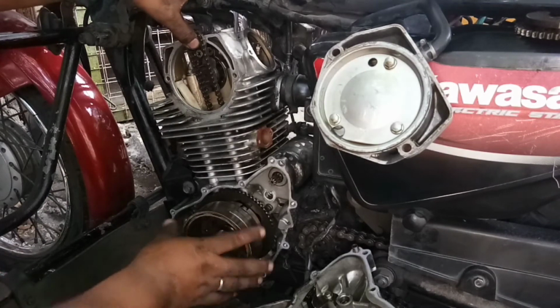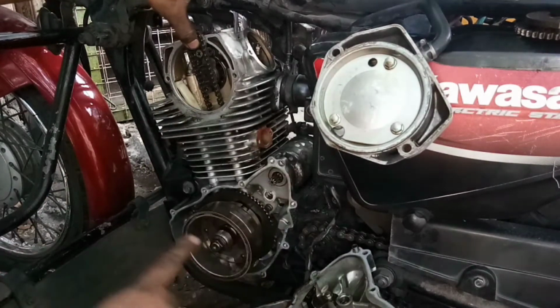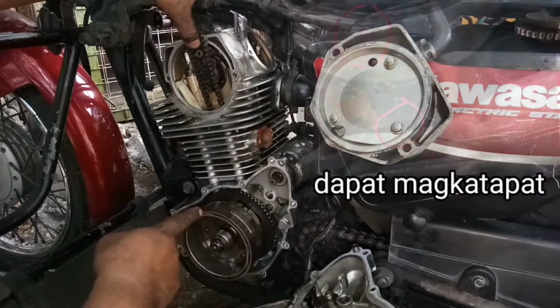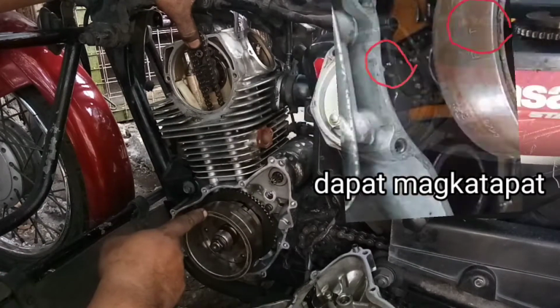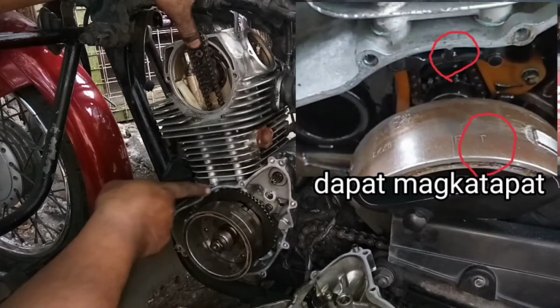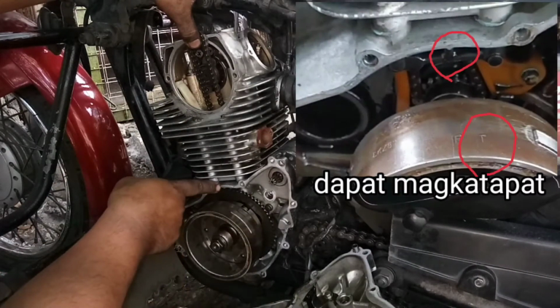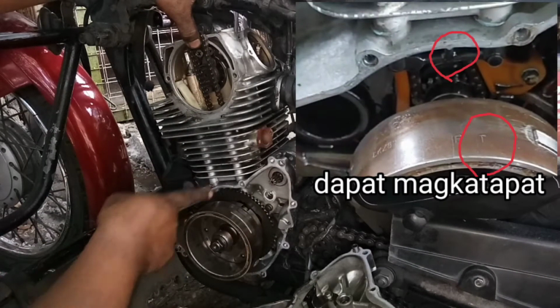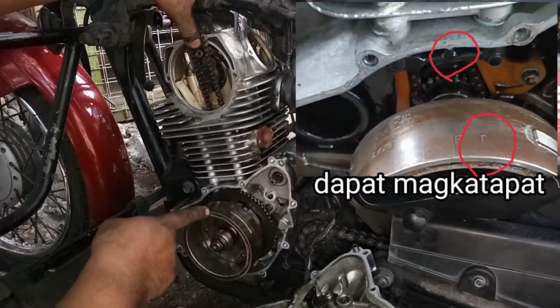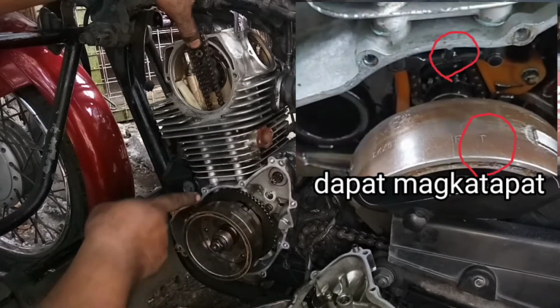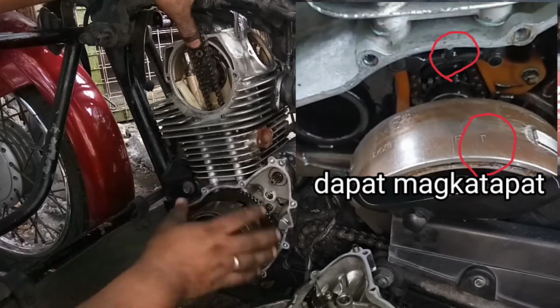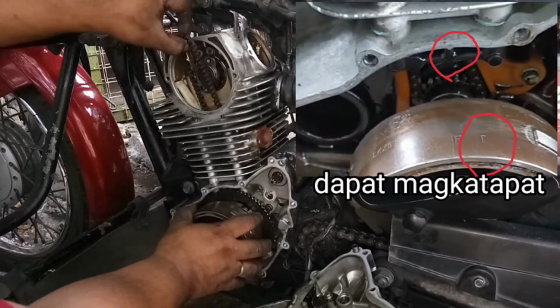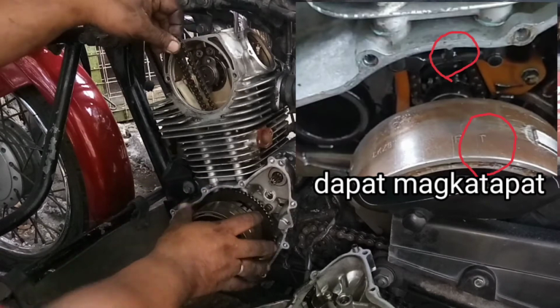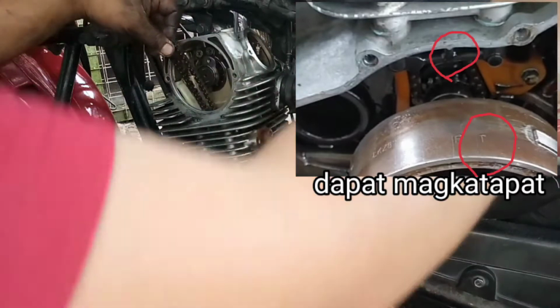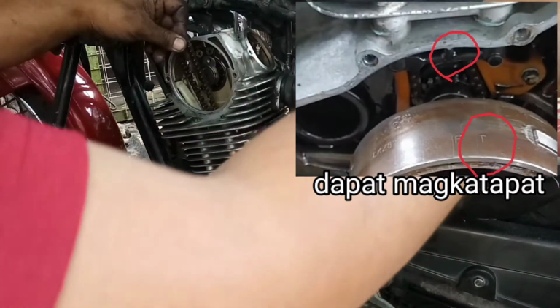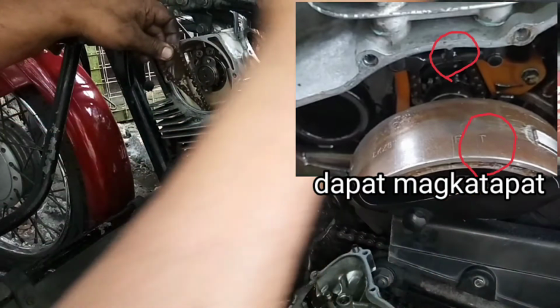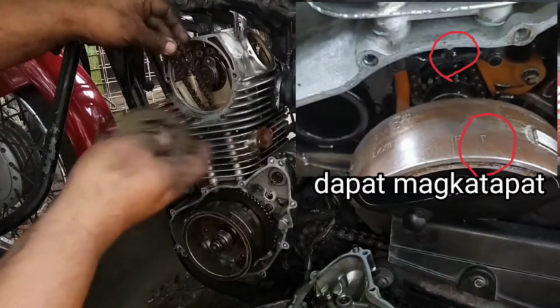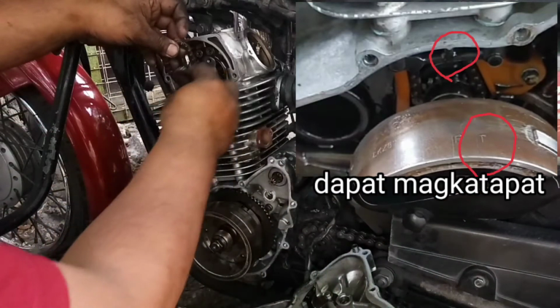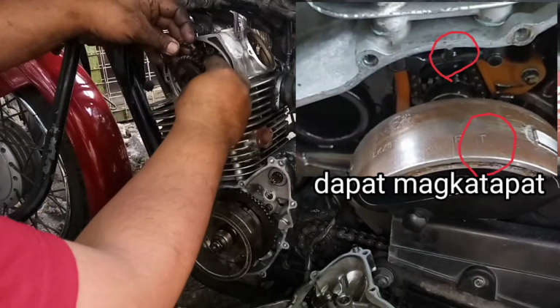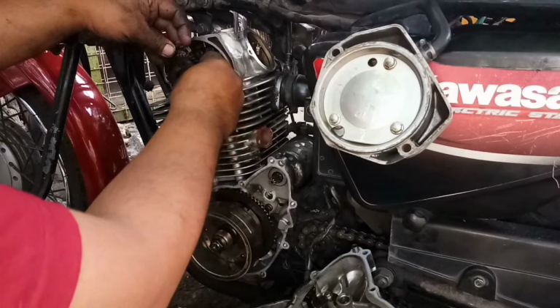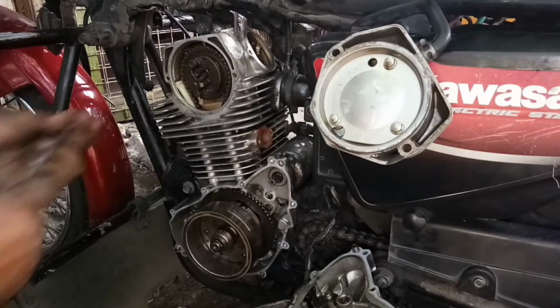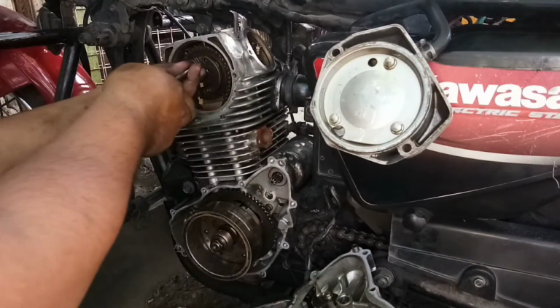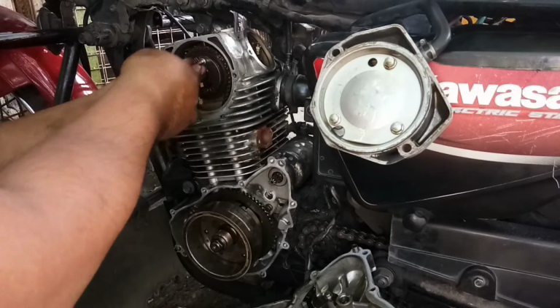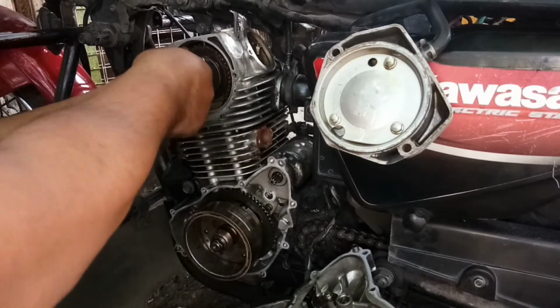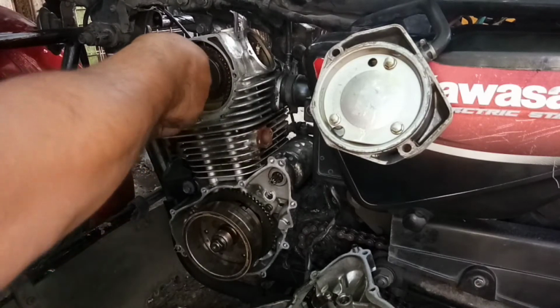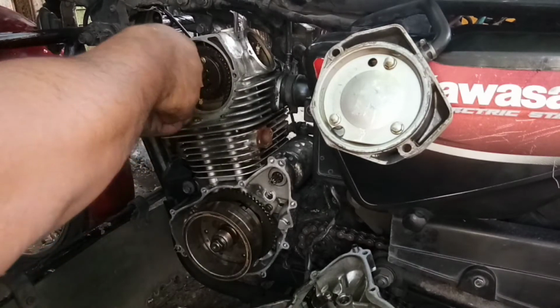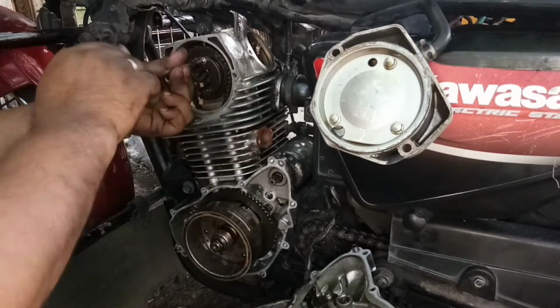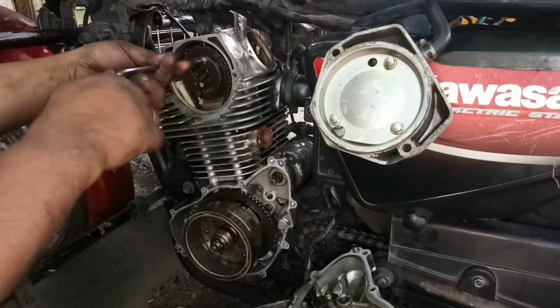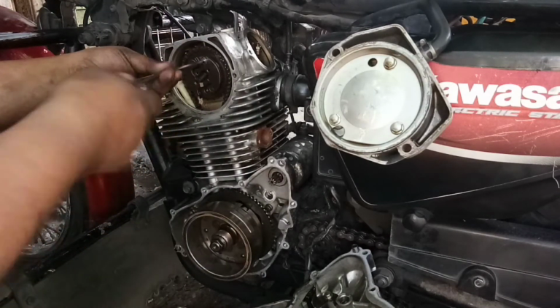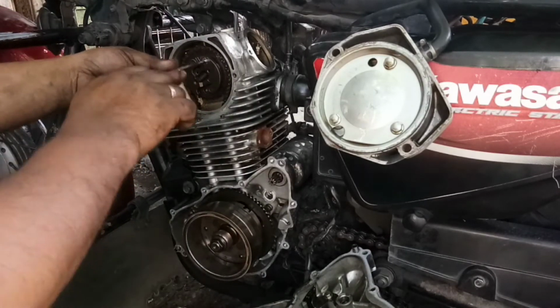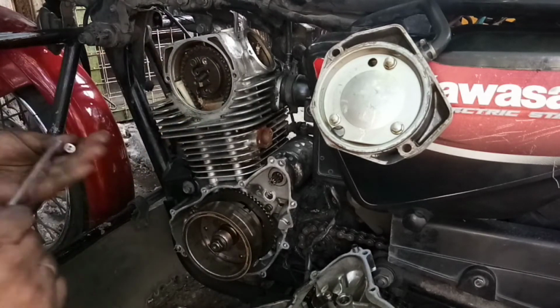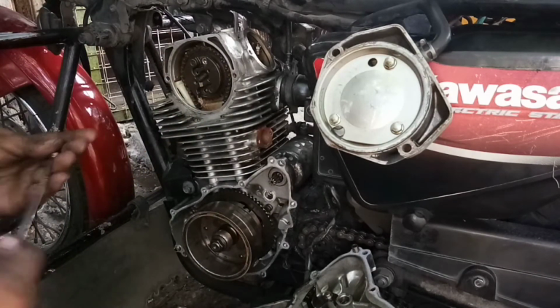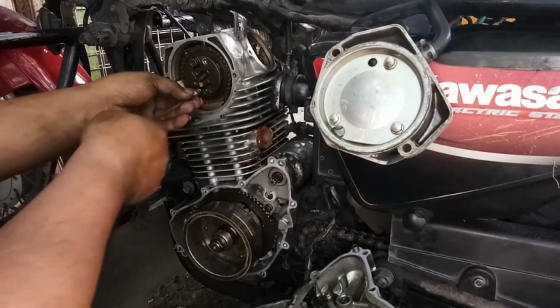Kagaya ng sabi ko kanina, letter T — may marker dito, letter T, may guwi, kailangan magkatapat. Ganon din po dito sa ibabaw. So lalagay muna natin sila sabay-sabay bago natin ikpitan mamaya, para siguradong hindi dadapa ang timing.